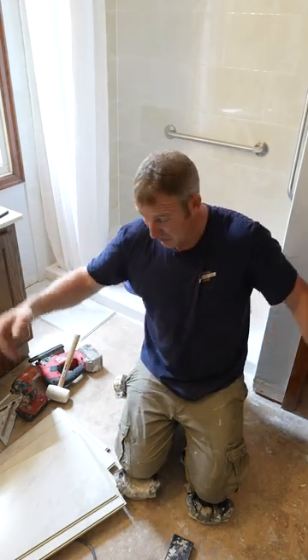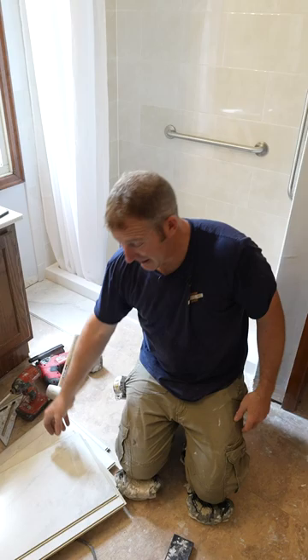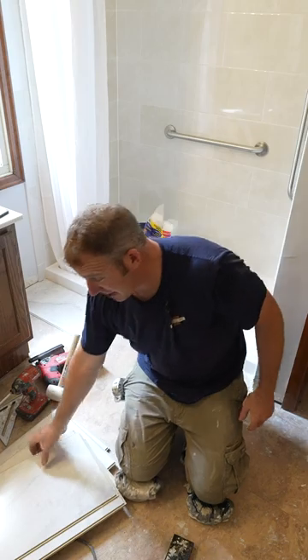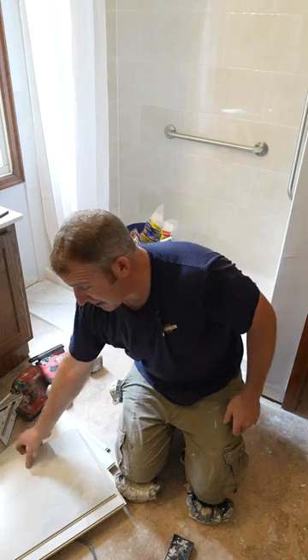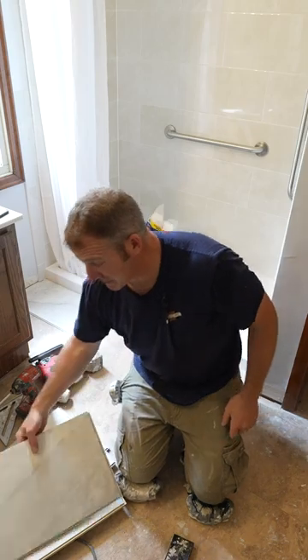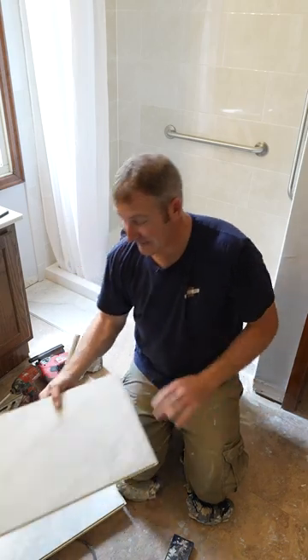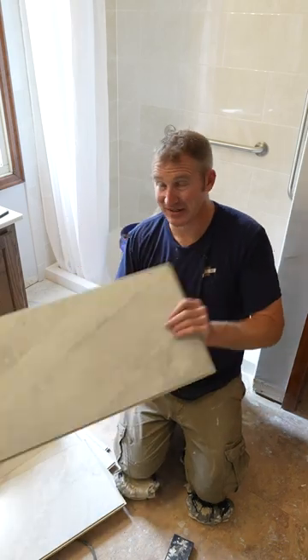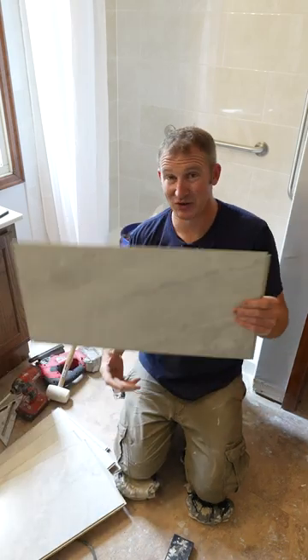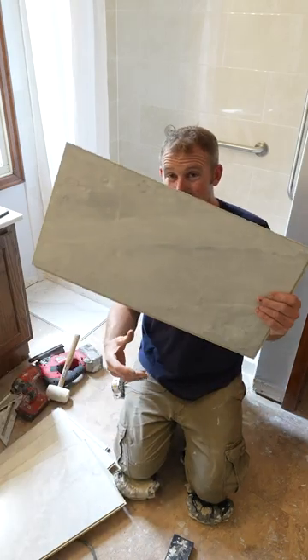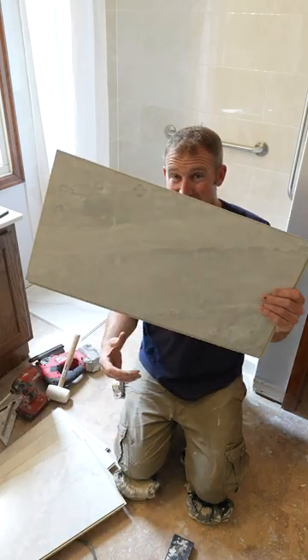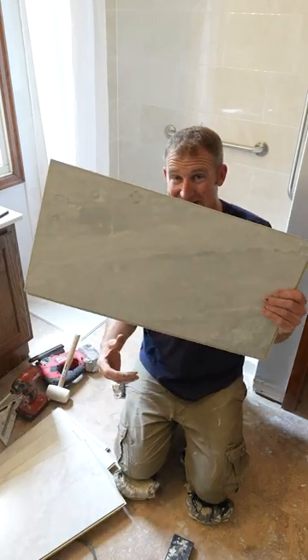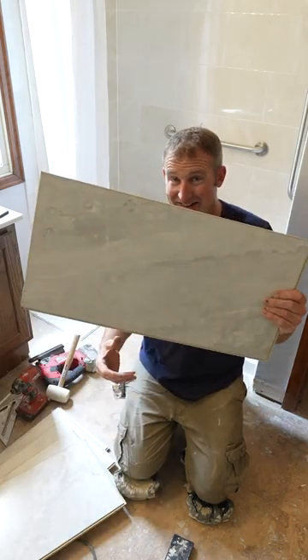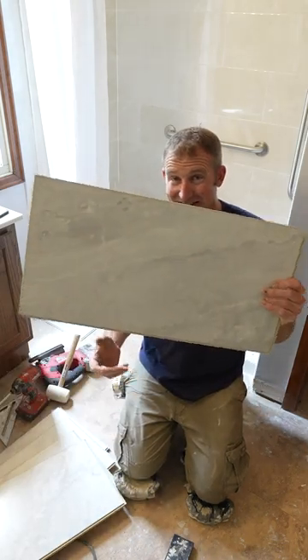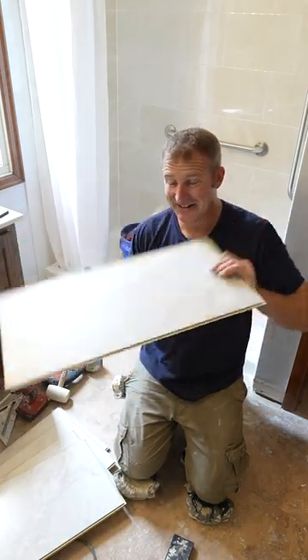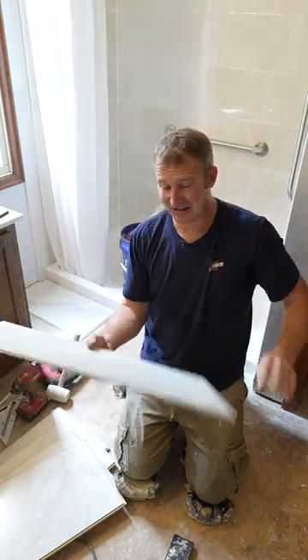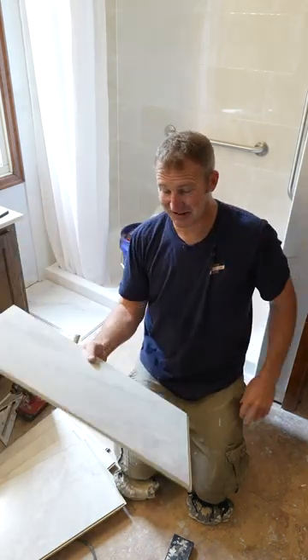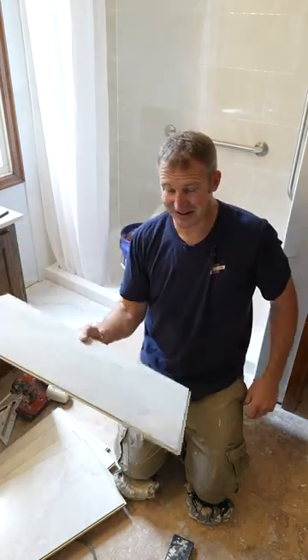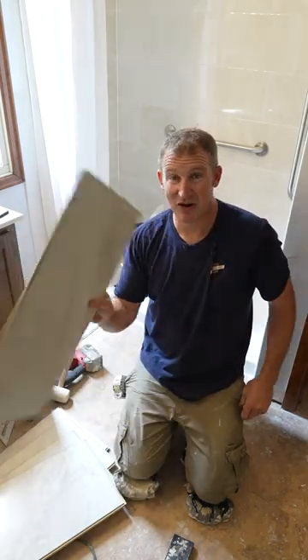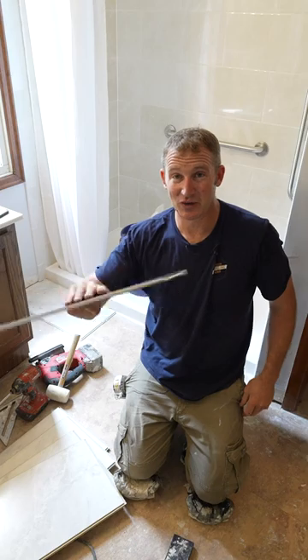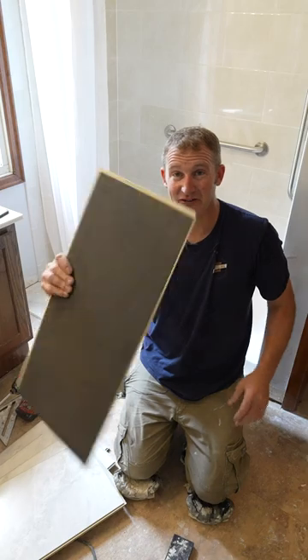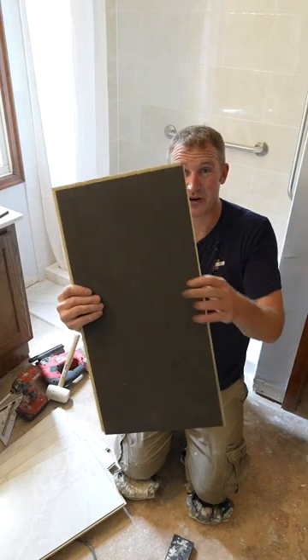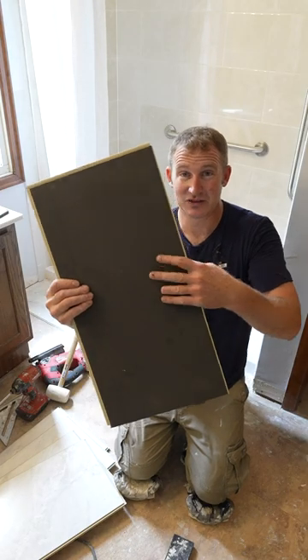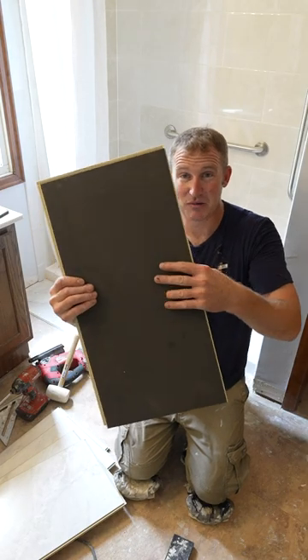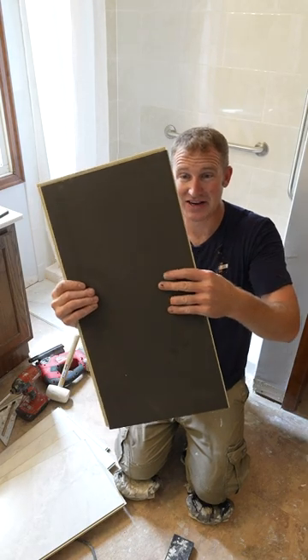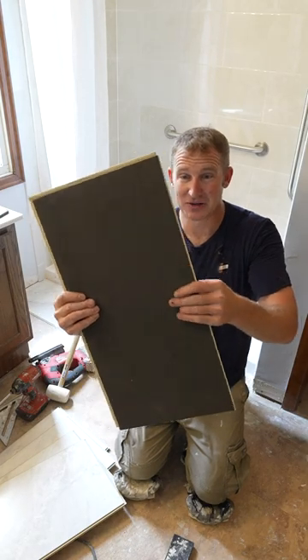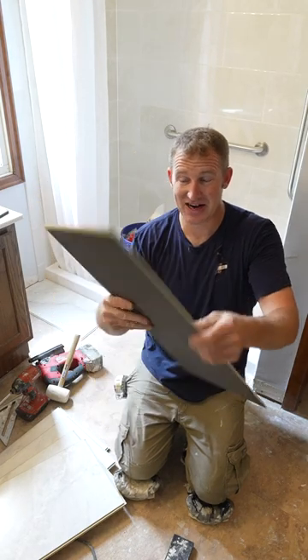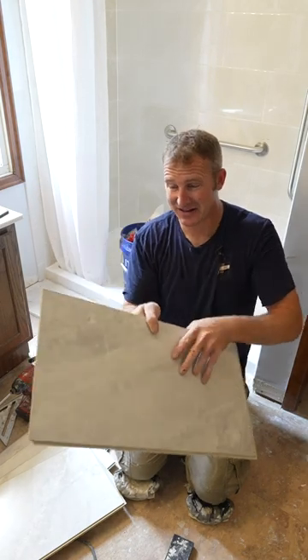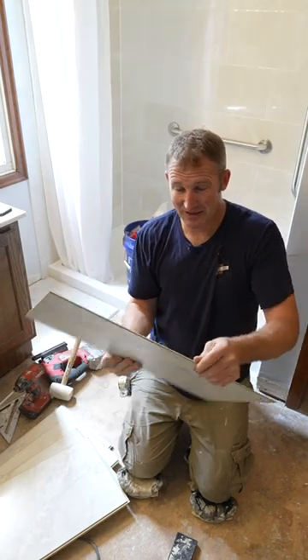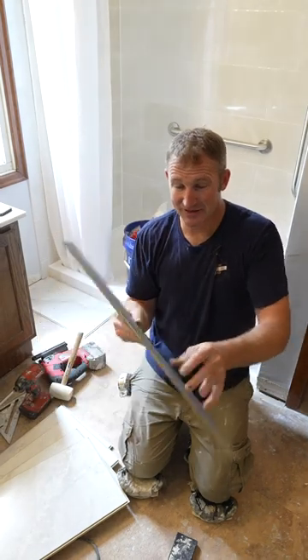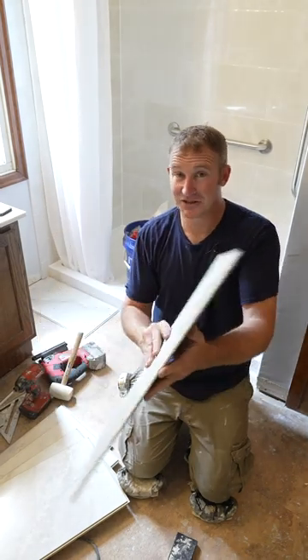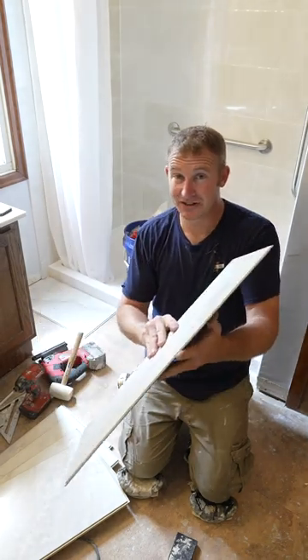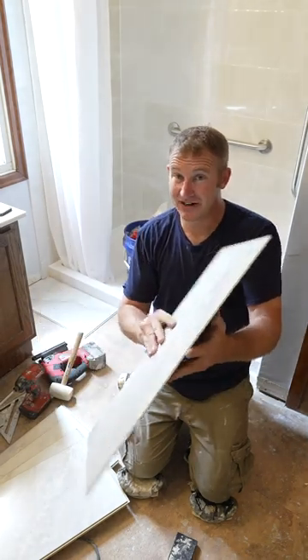Now they're coming out with this stuff and it's really looking exactly like tile. This is basically like a 12 by 24. It has a rubber backing on the back and it just clicks together.